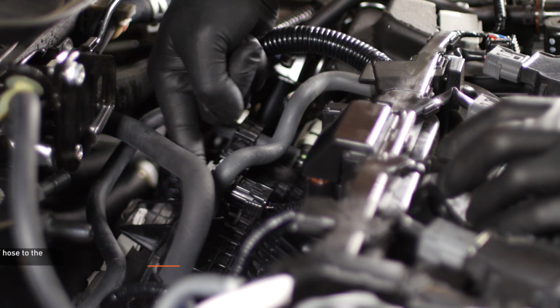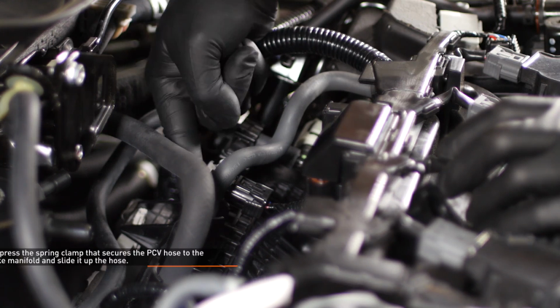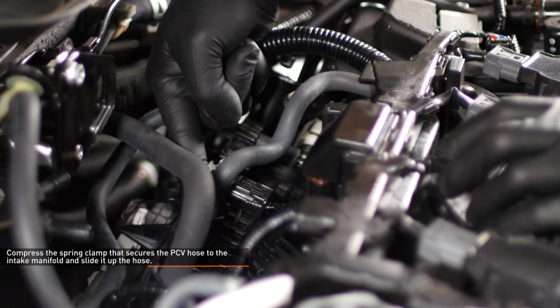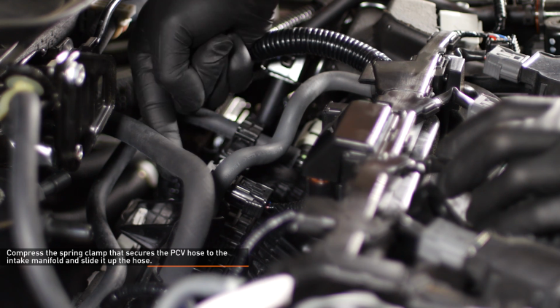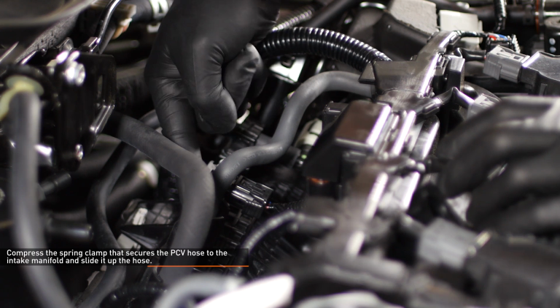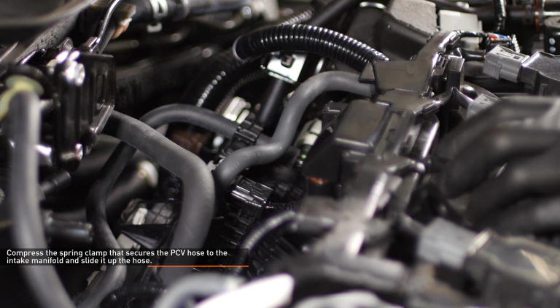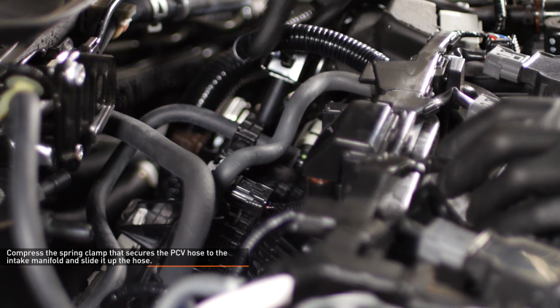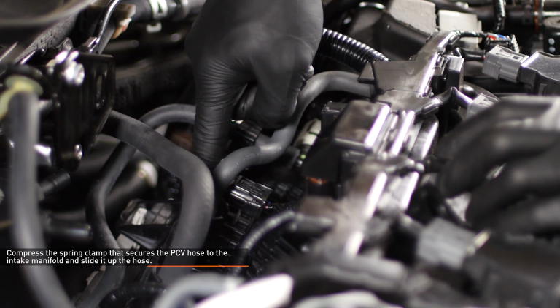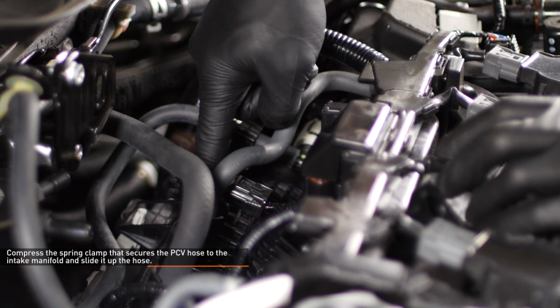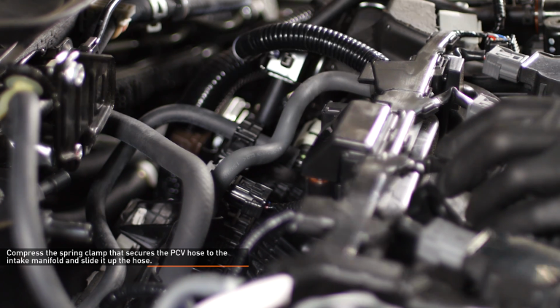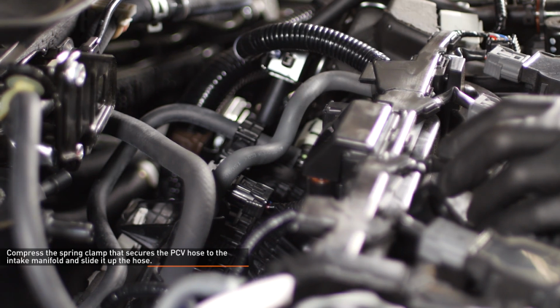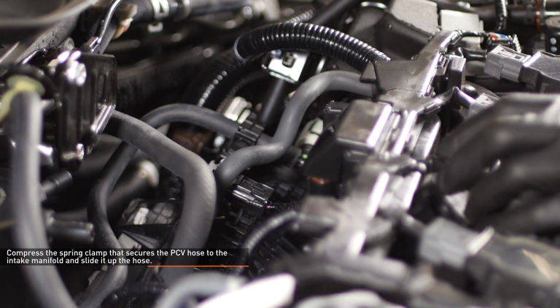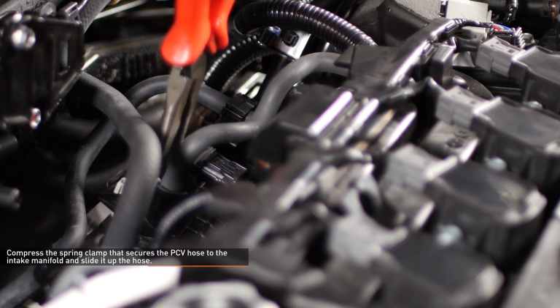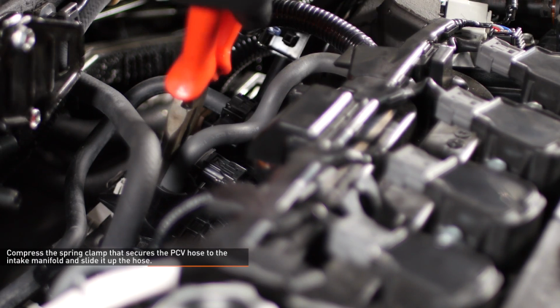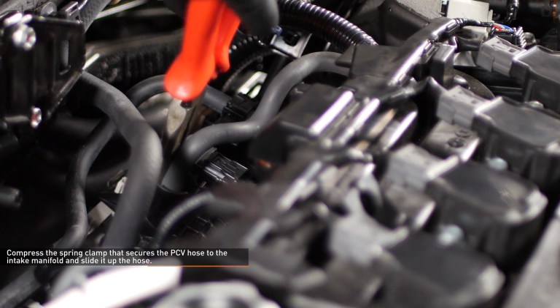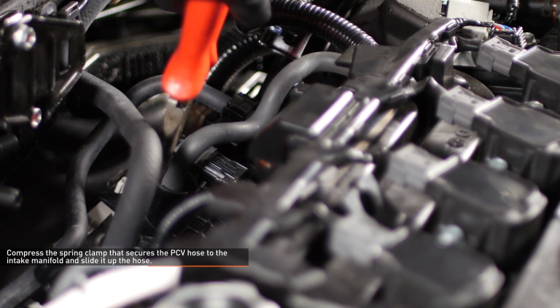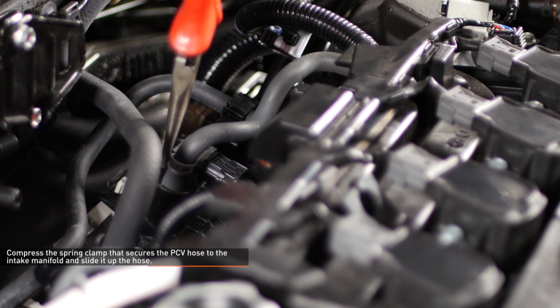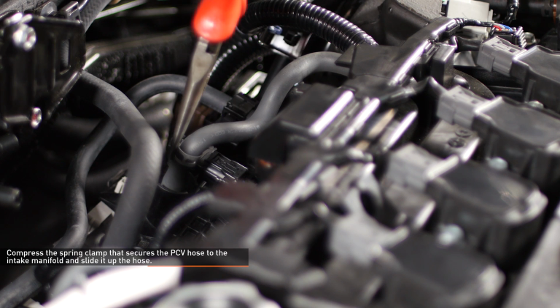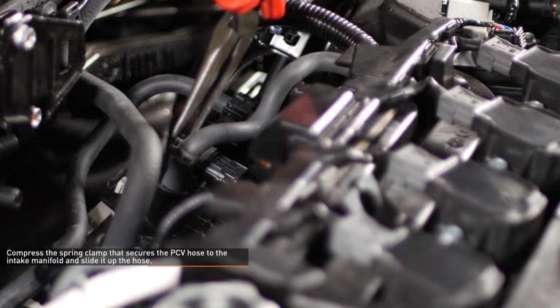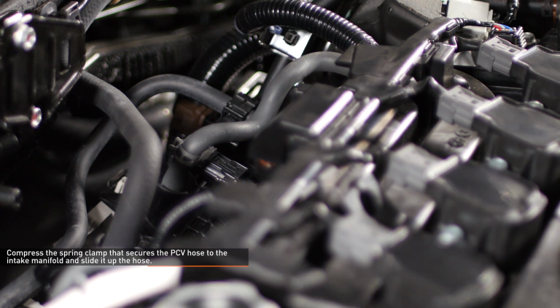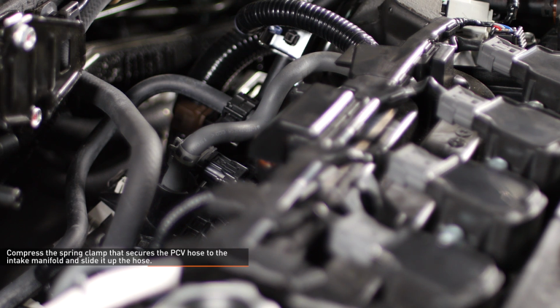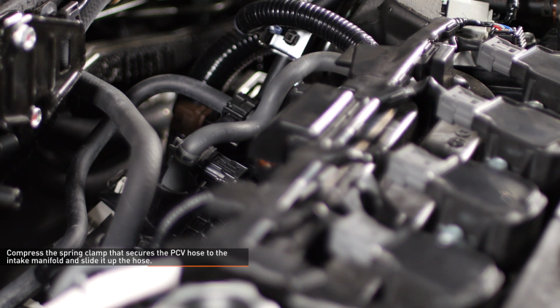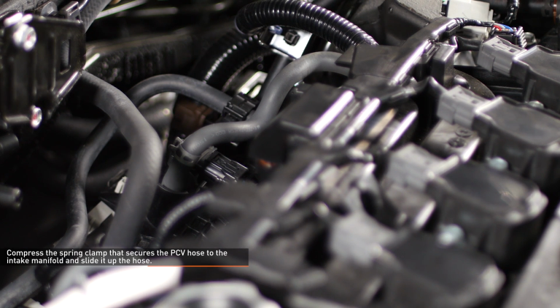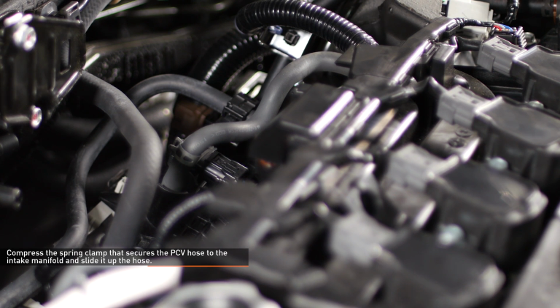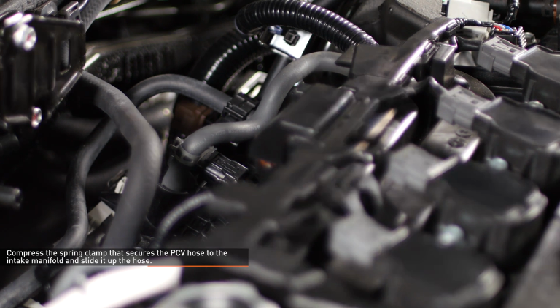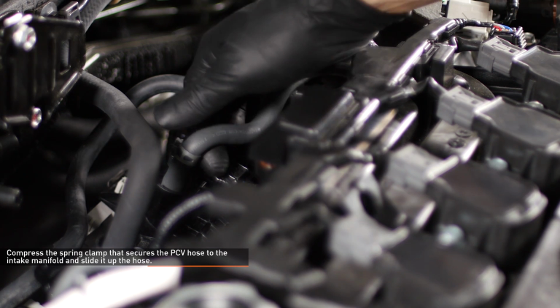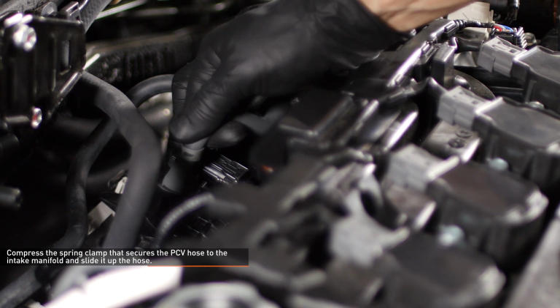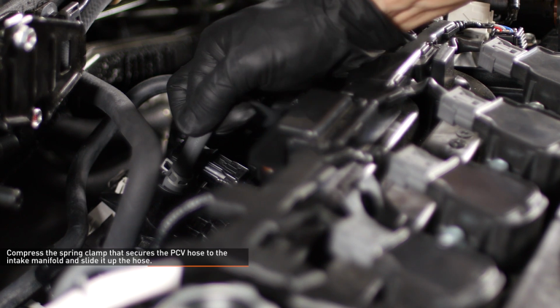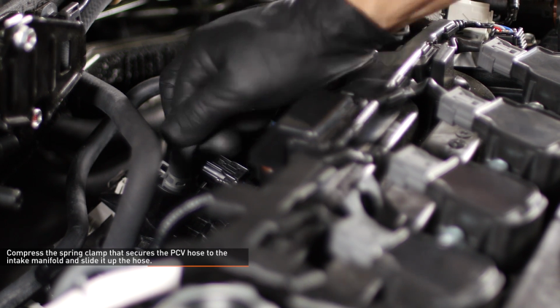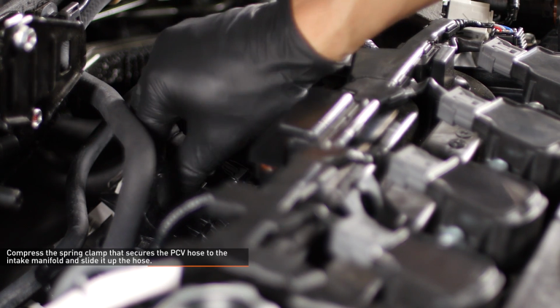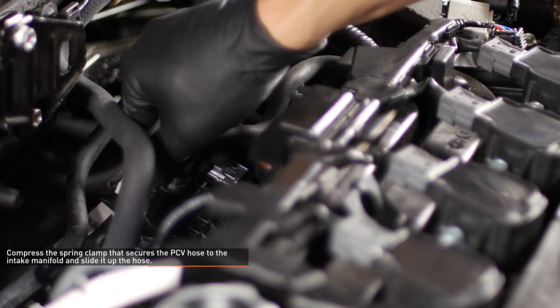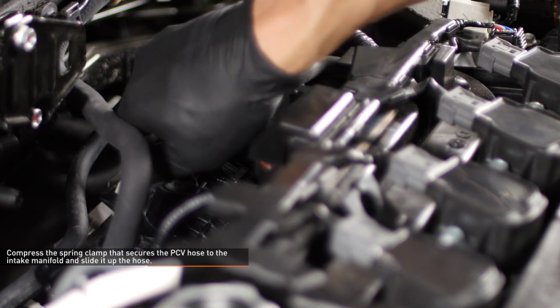Locate the stock PCV hose located on the back of the valve cover. Follow this hose to where it meets the intake manifold. Compress the spring clamp that secures the PCV hose and slide it up the hose, then pull the hose off the port on the intake manifold.